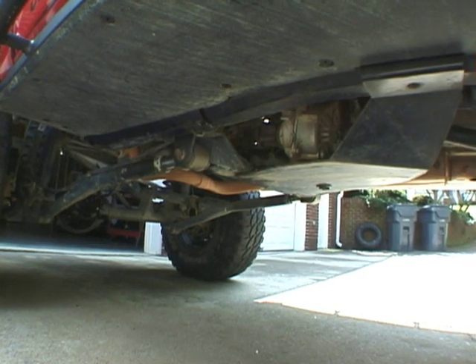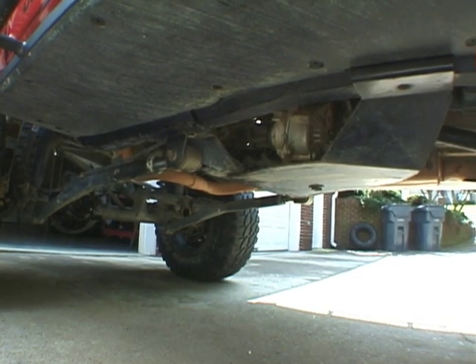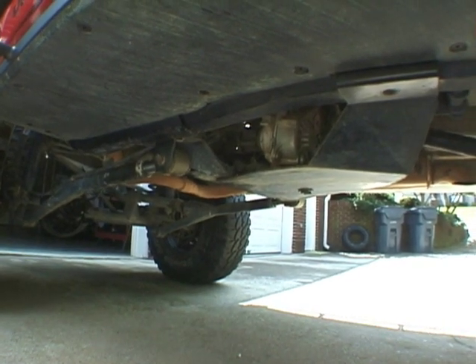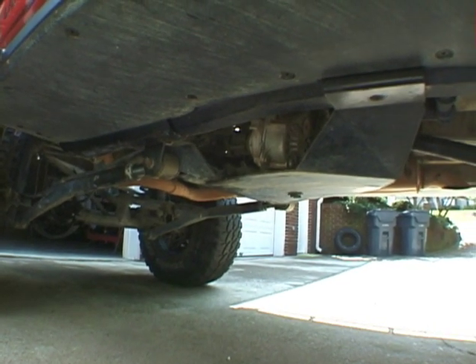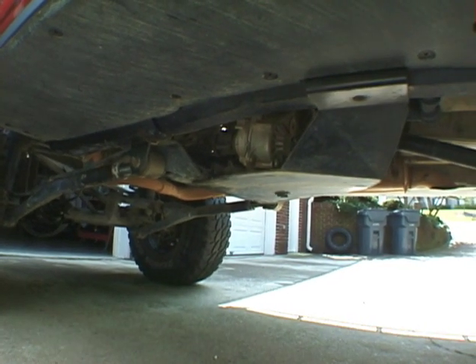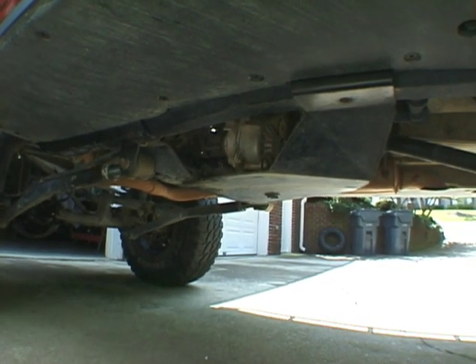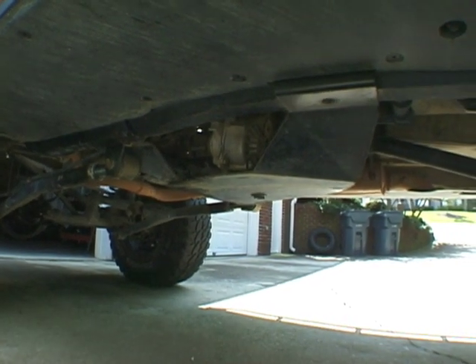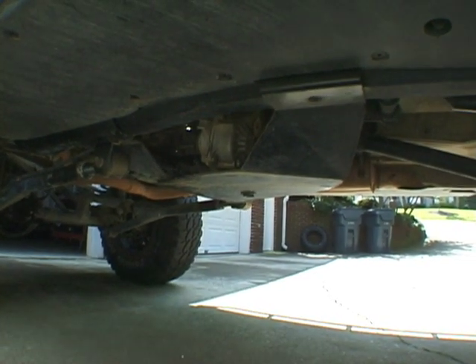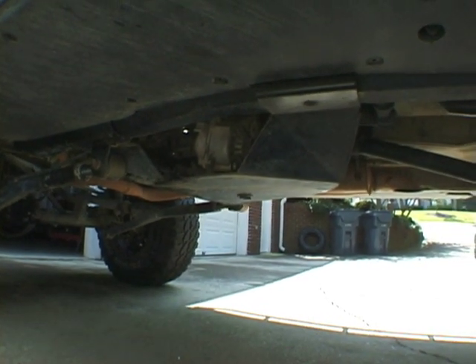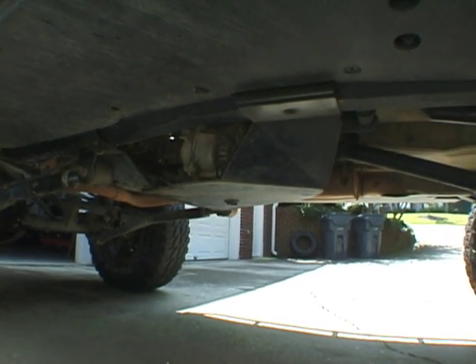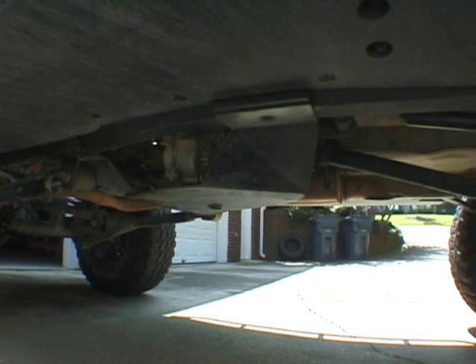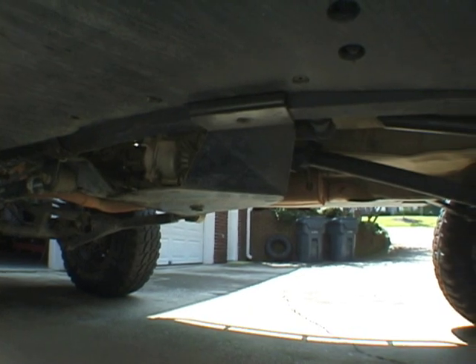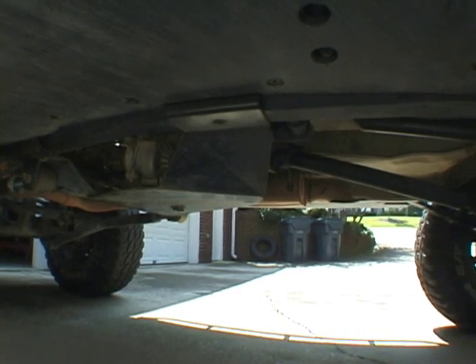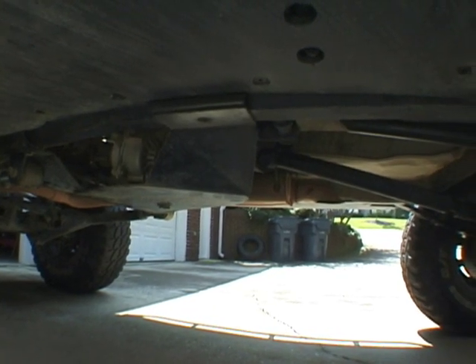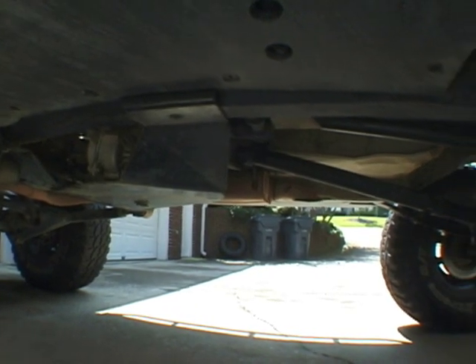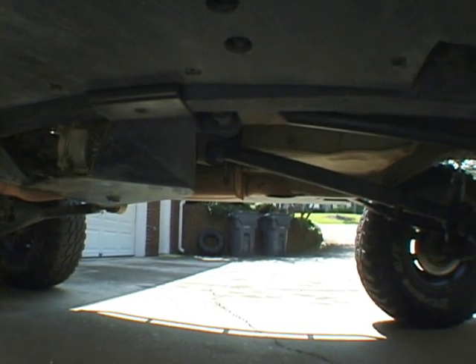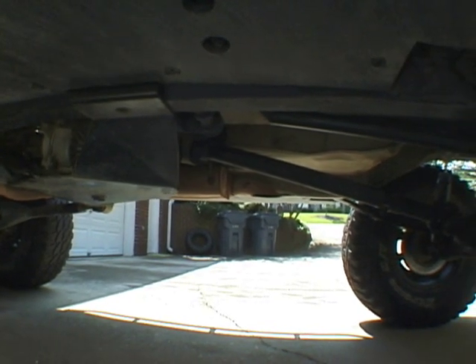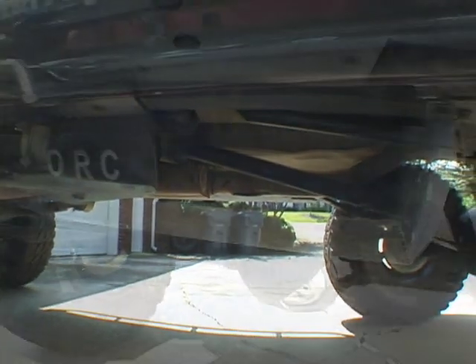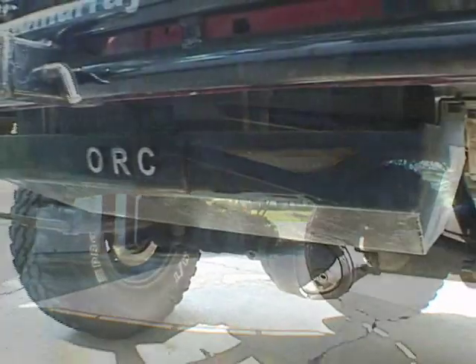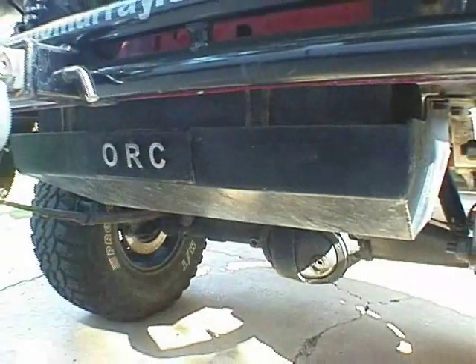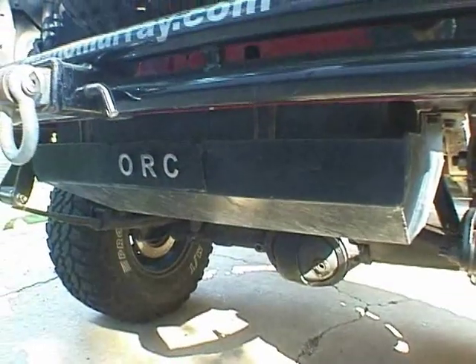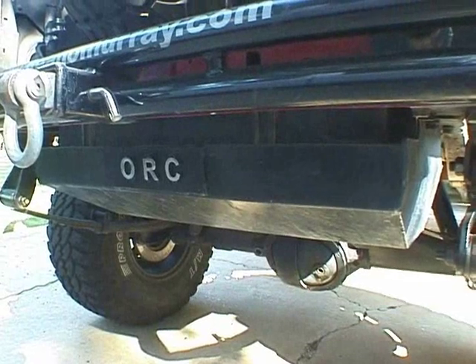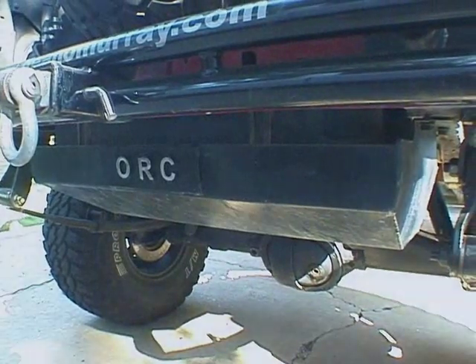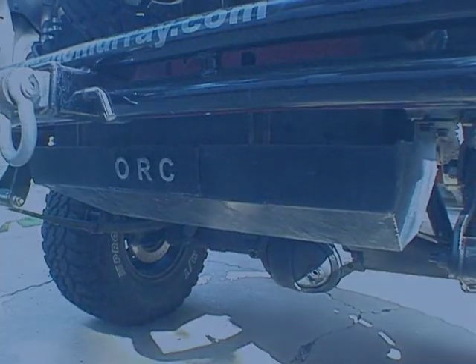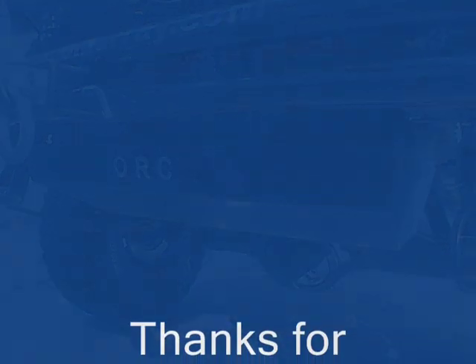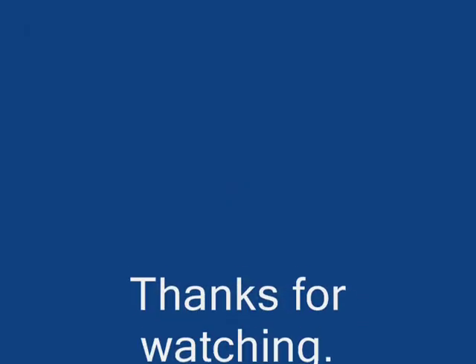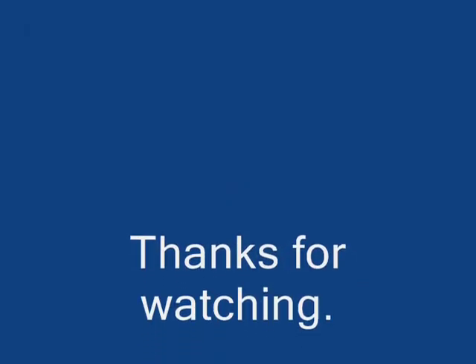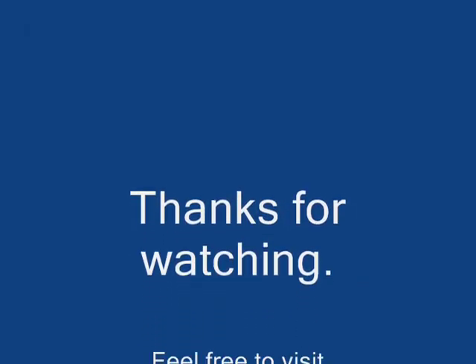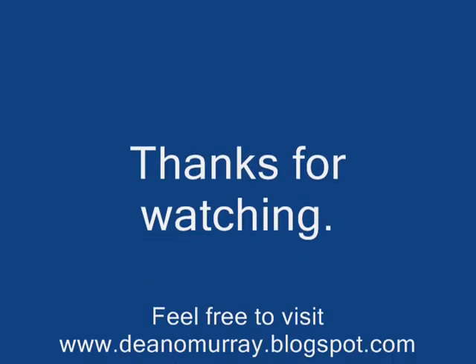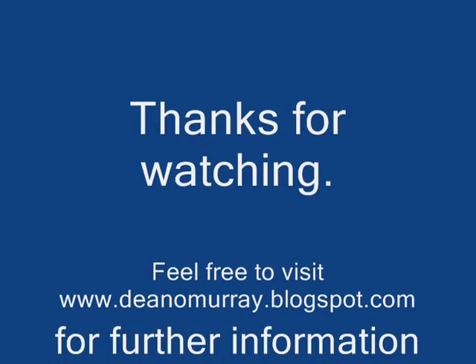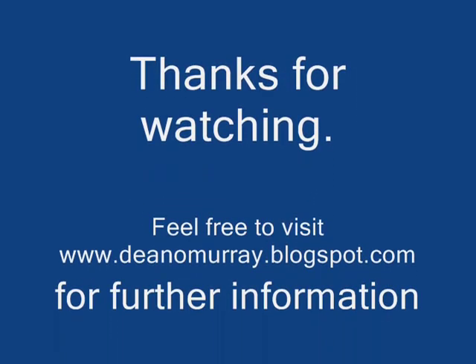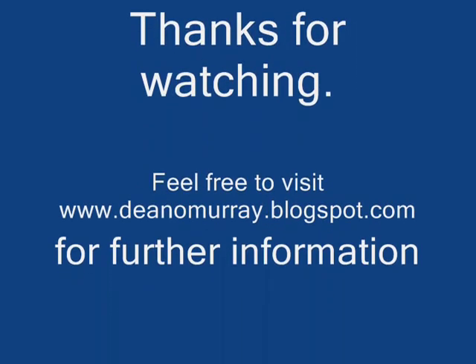Here's the Rusty's transfer case skid plate, which will be removed soon for a custom belly pan — I'm not a fan of it but it's there for now. And here's the rear Rusty's gas tank skid plate. Anyway, thanks for watching — stay tuned for the next video.